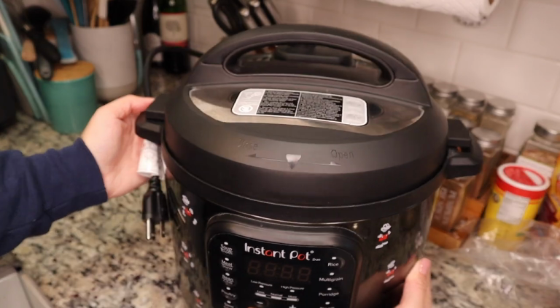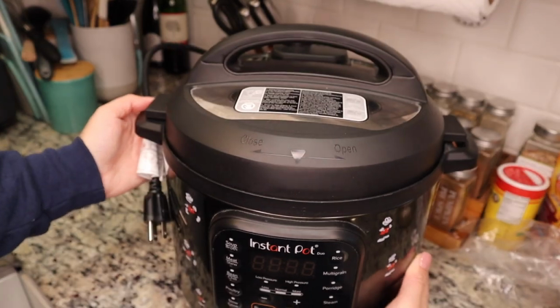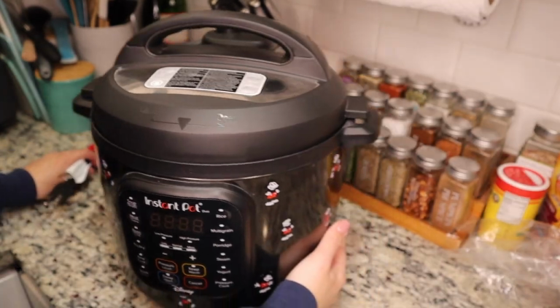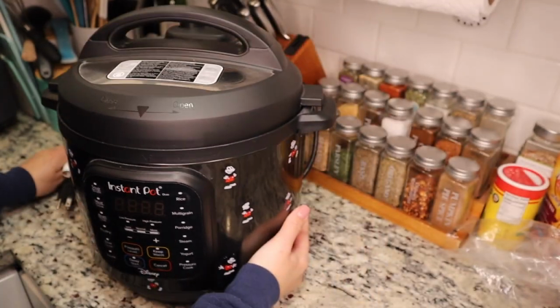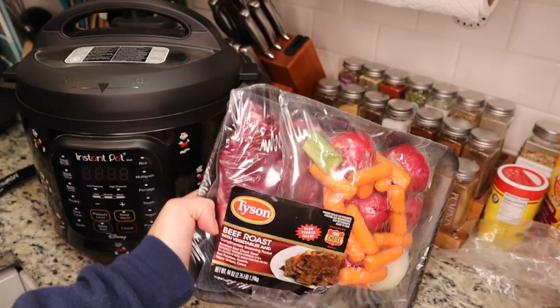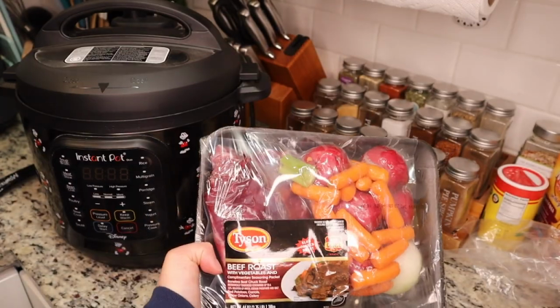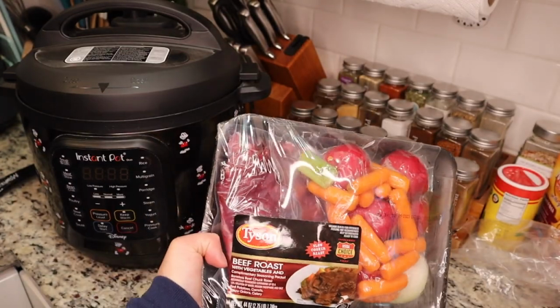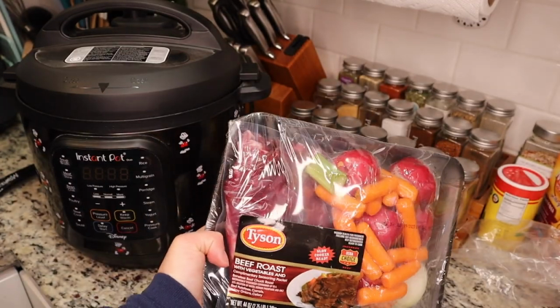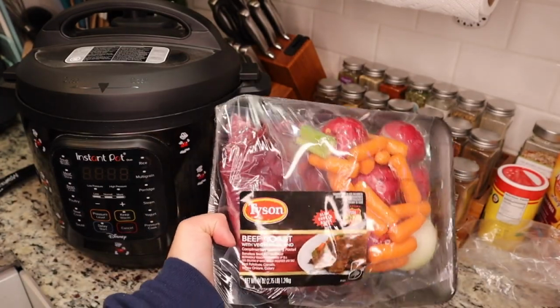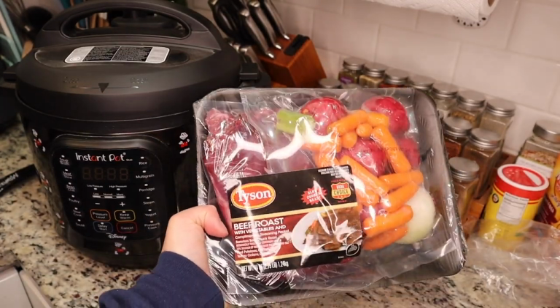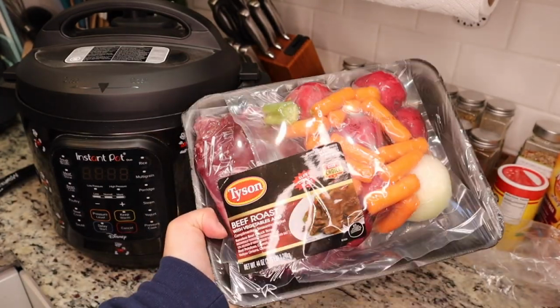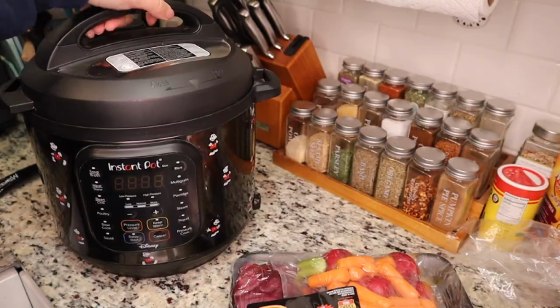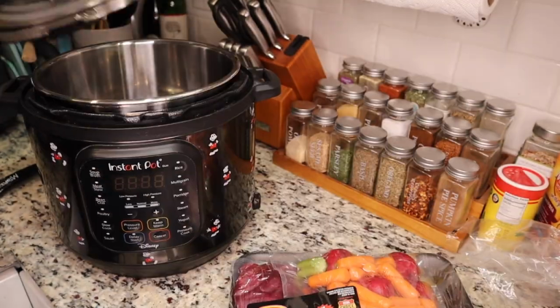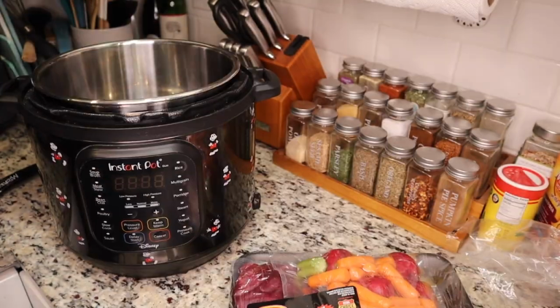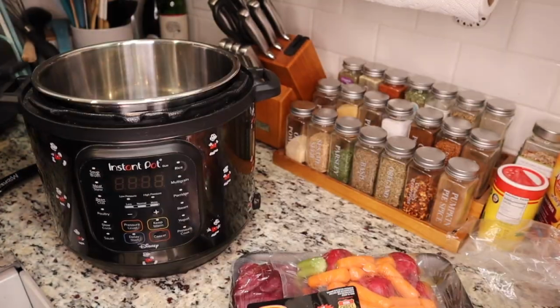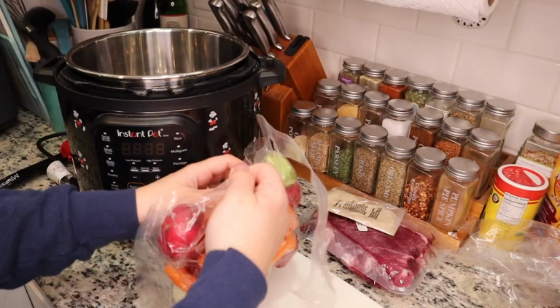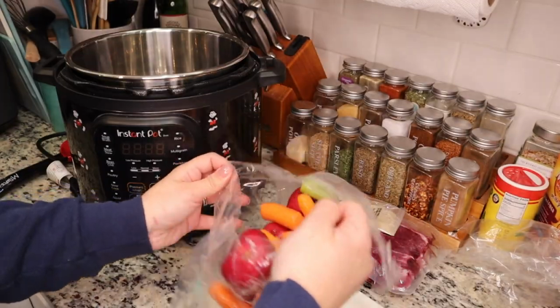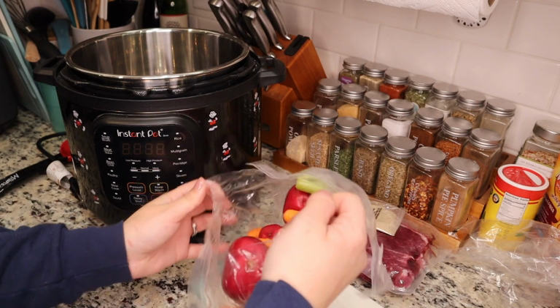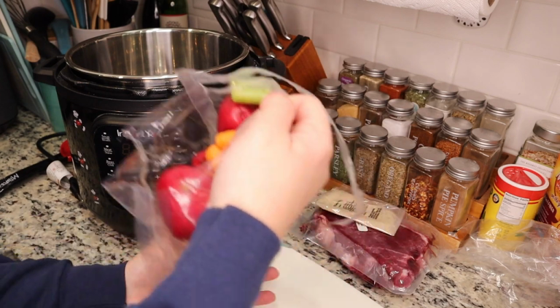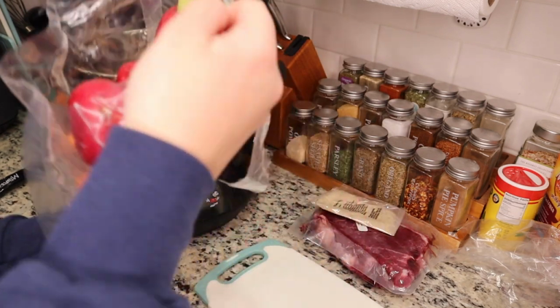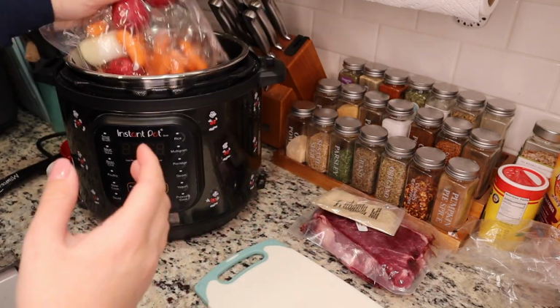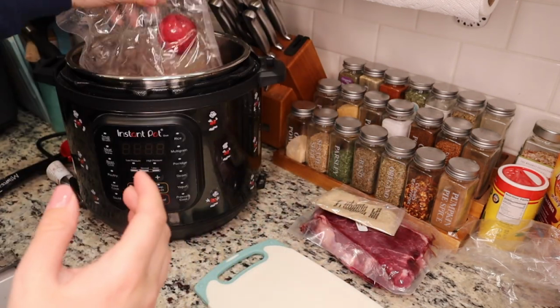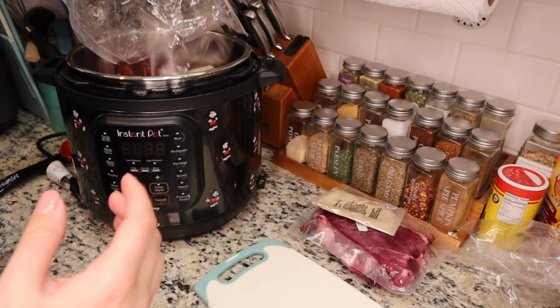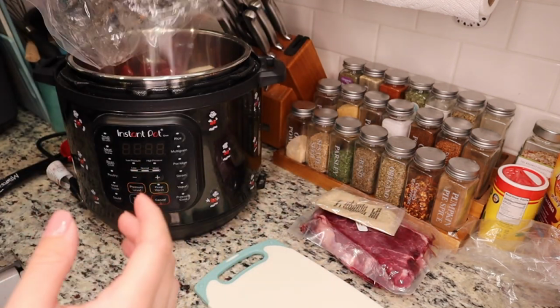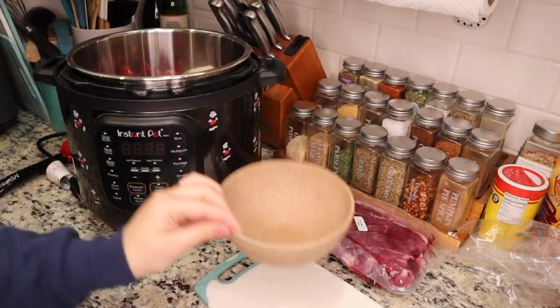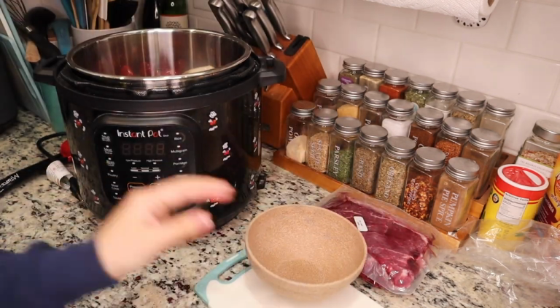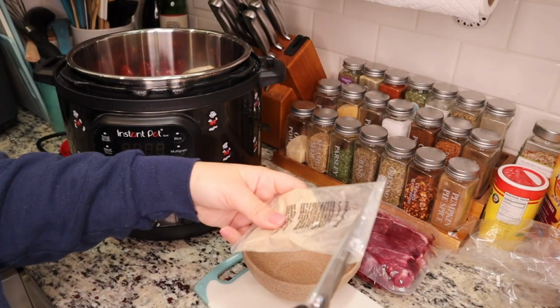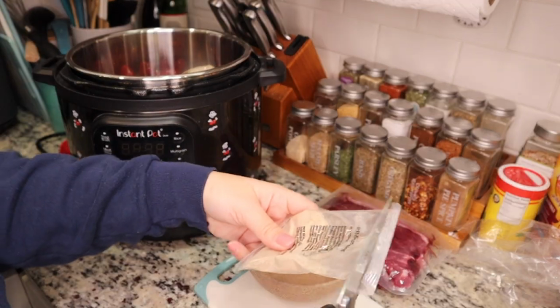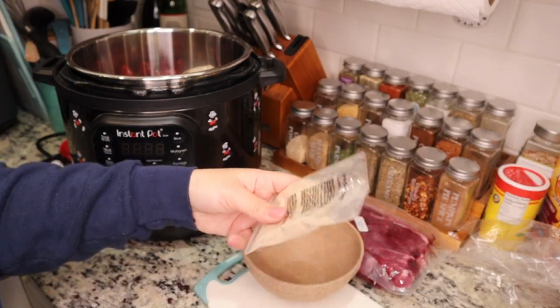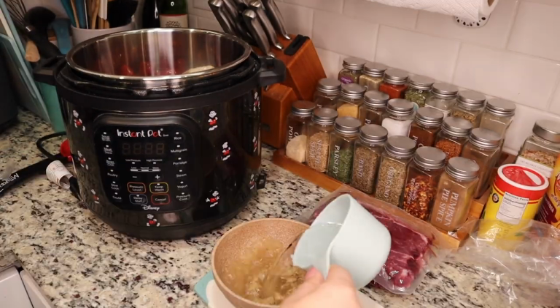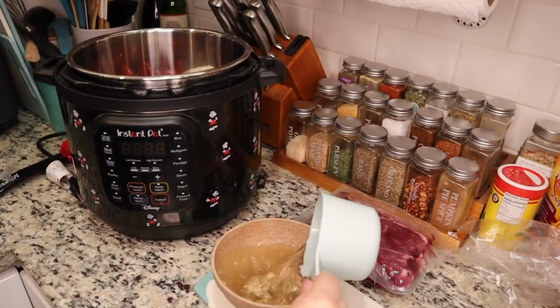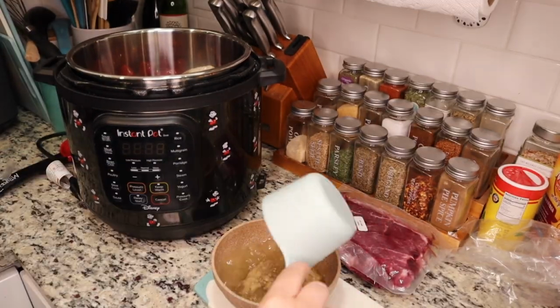My goal going into this recipe was to make the creamiest non-baked mac and cheese that I could possibly make. I feel like that's what I love most about Disney mac and cheese — even though it's the same mac and cheese you can find all over Disney property, I just love it so much.